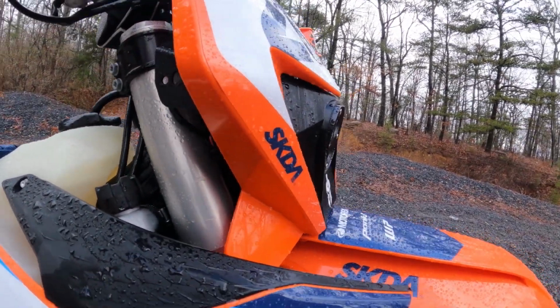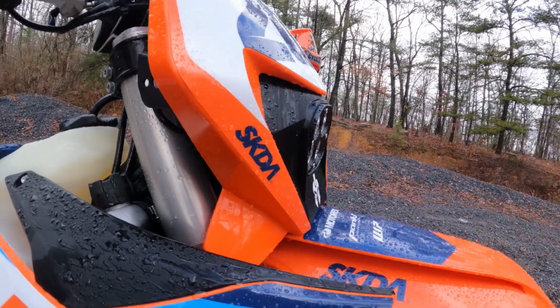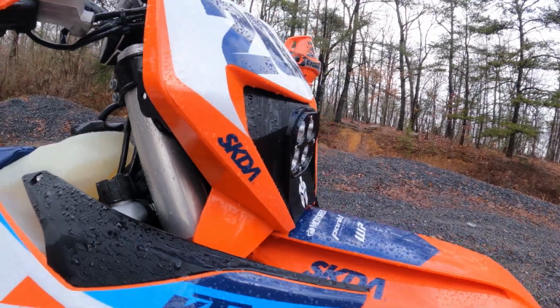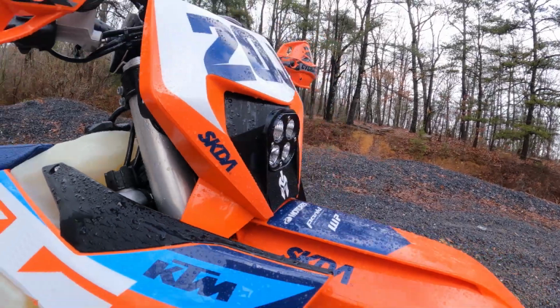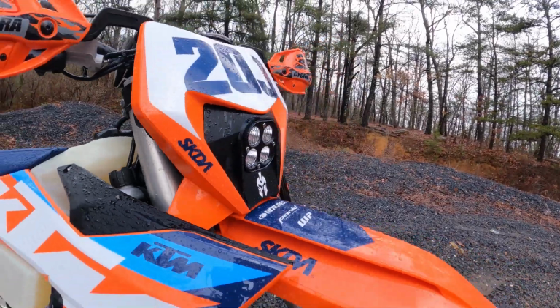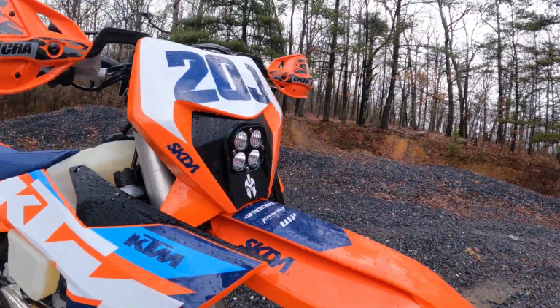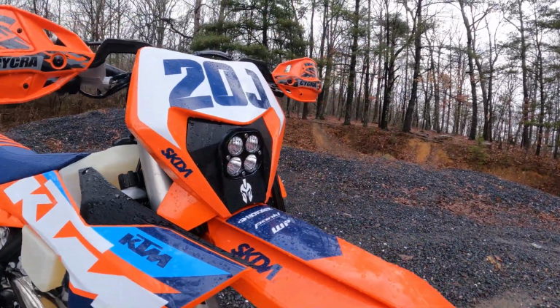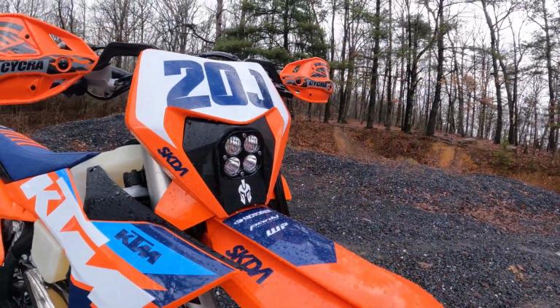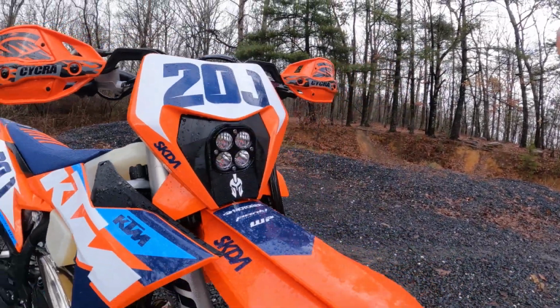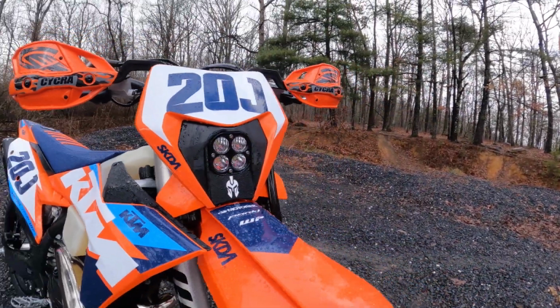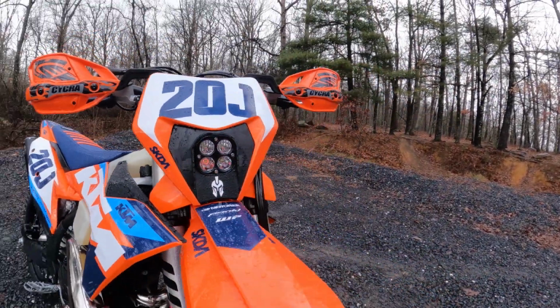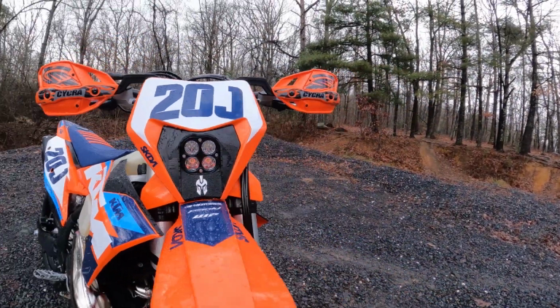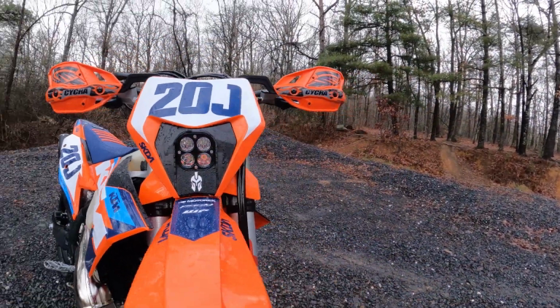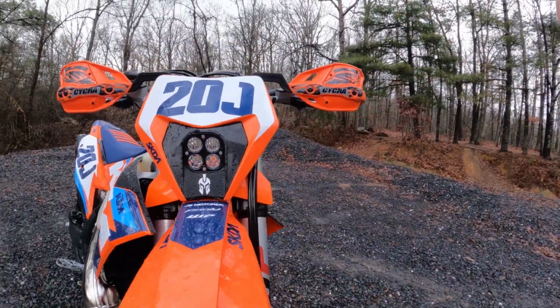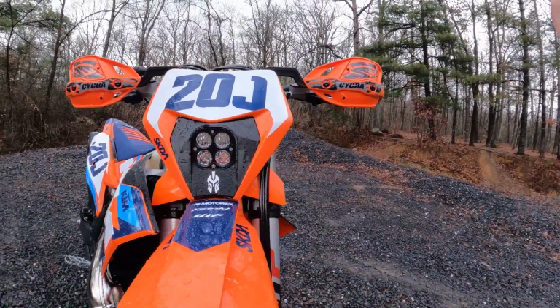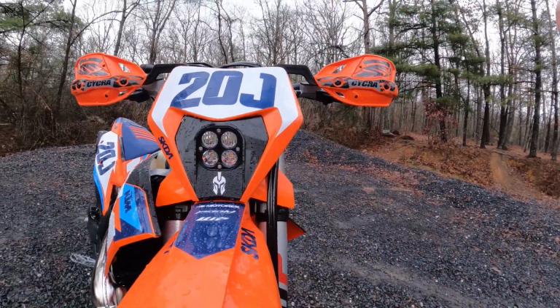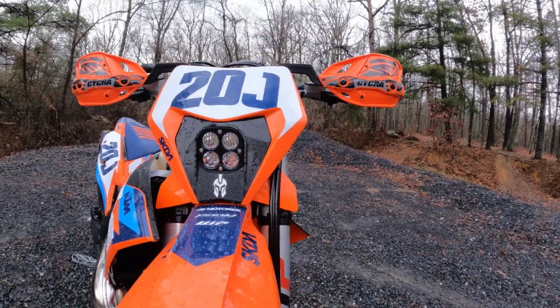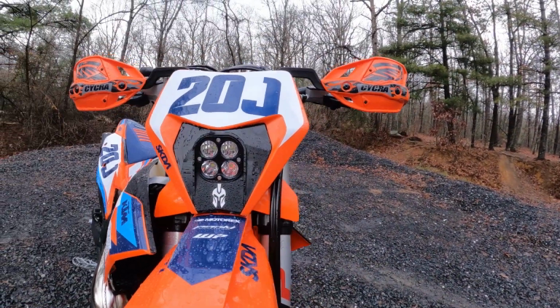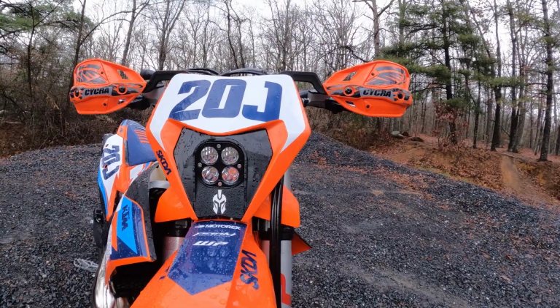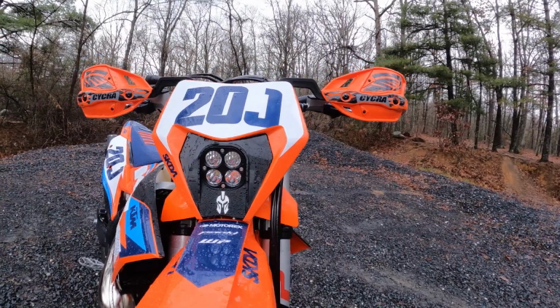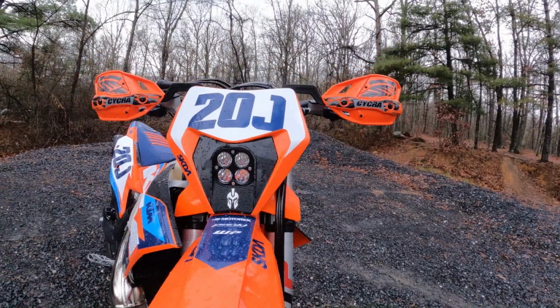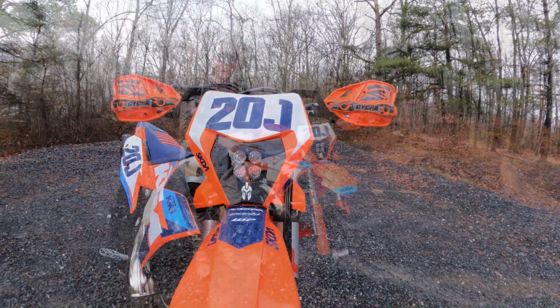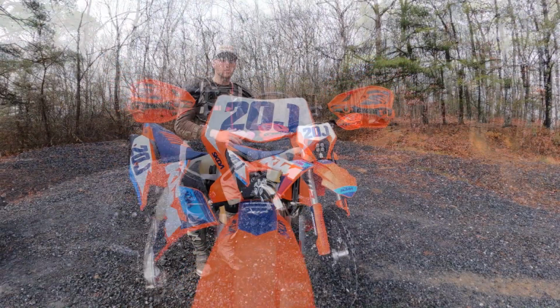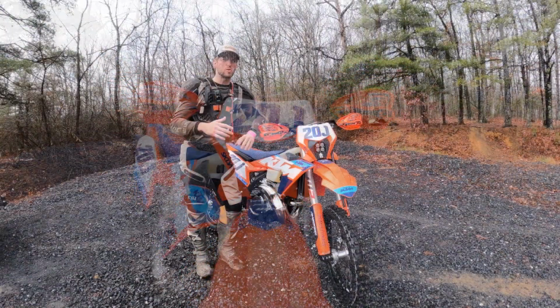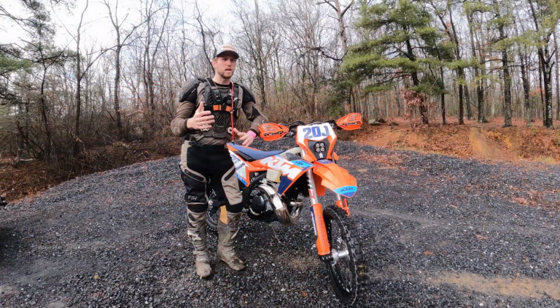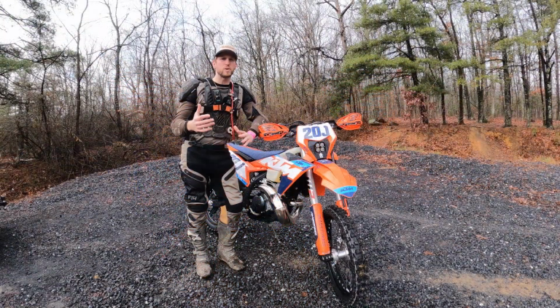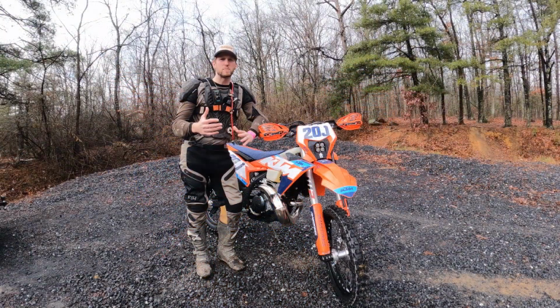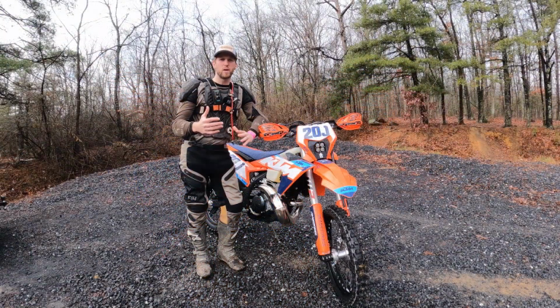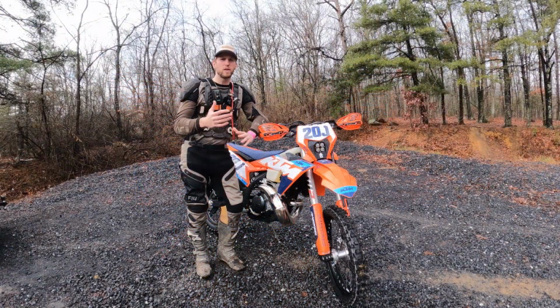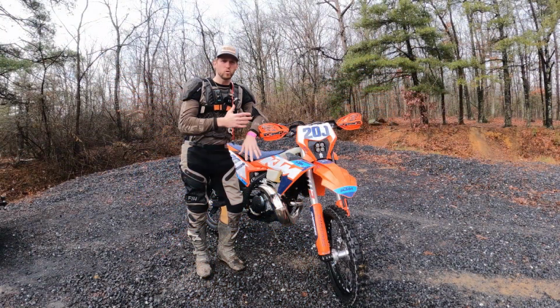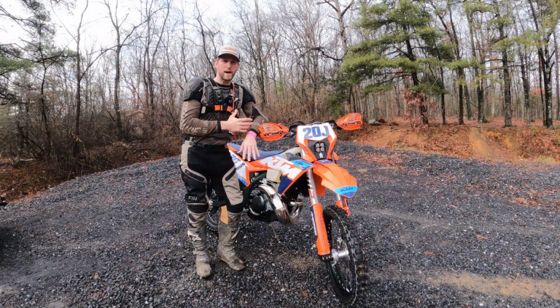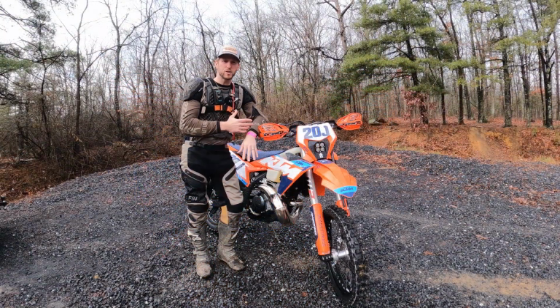These 2024 and newer KTM XCWs actually do come with a pretty upgraded headlight. It's now LED and it's supposed to be like three times brighter than the older halogen.